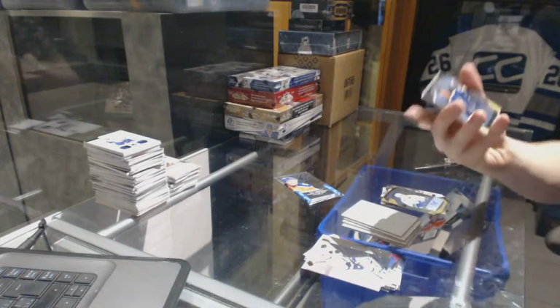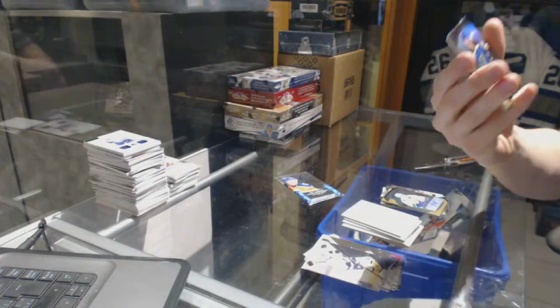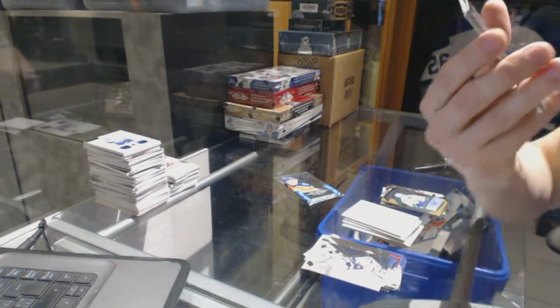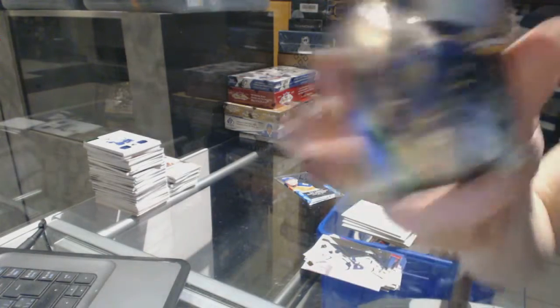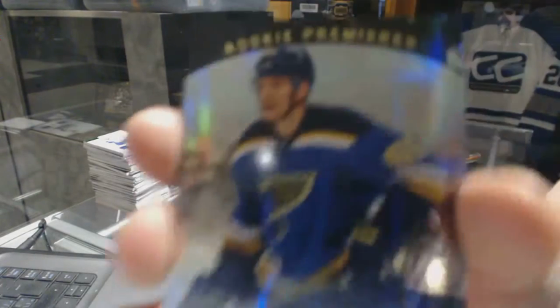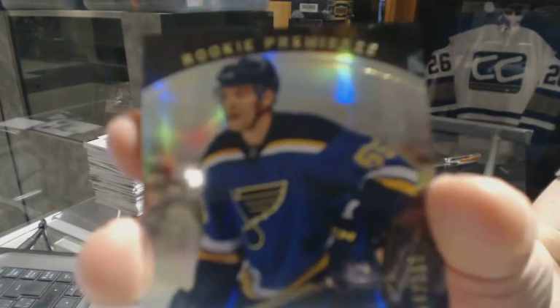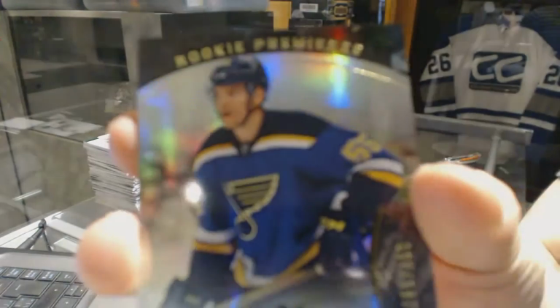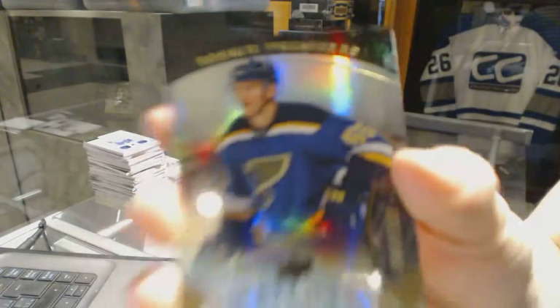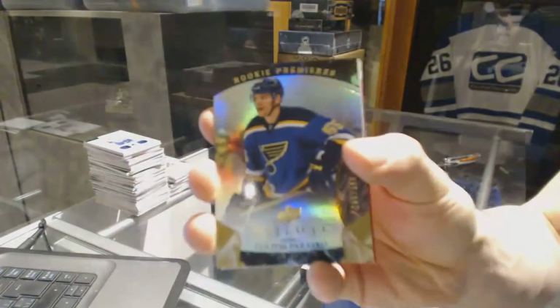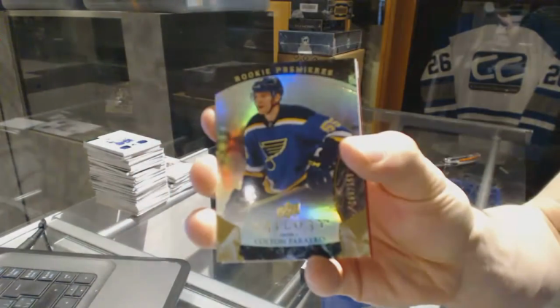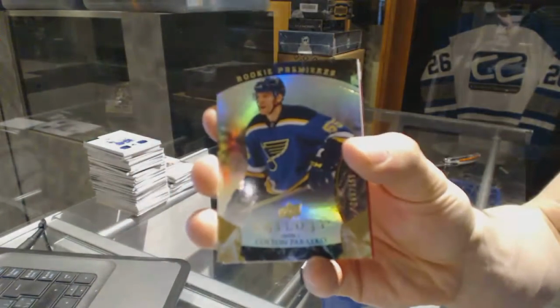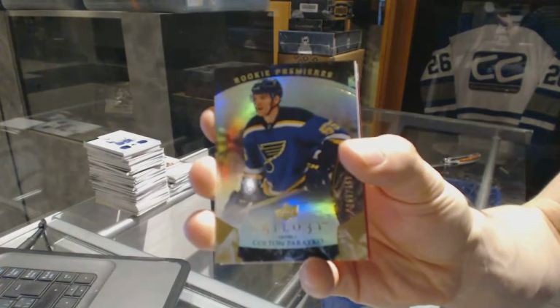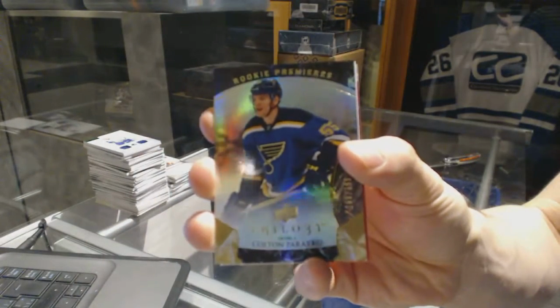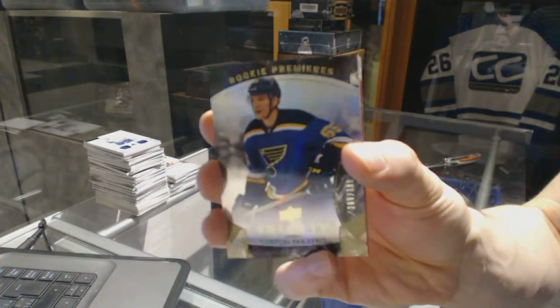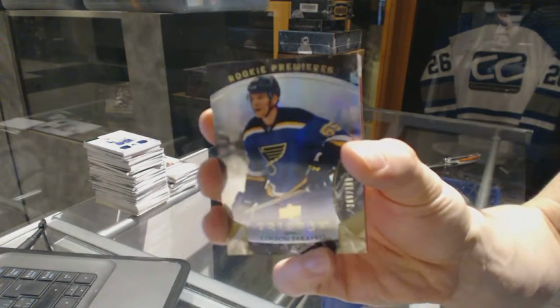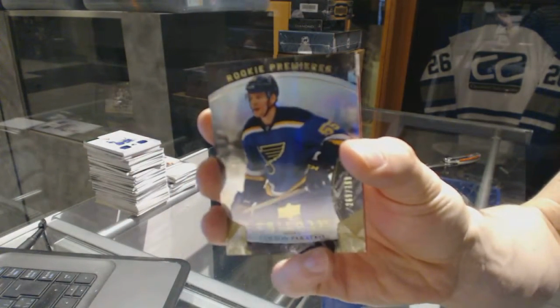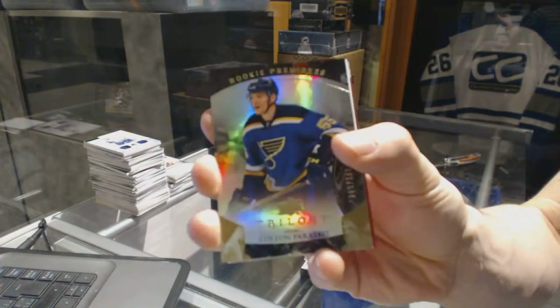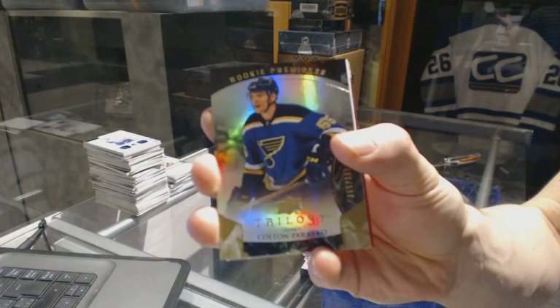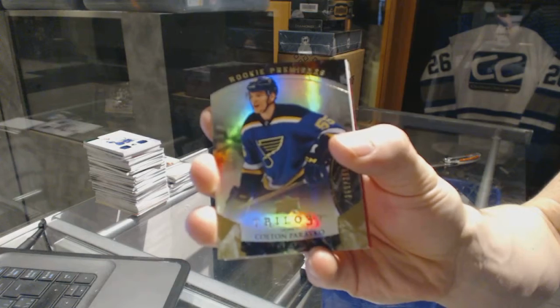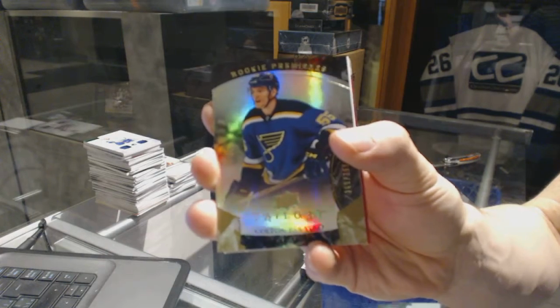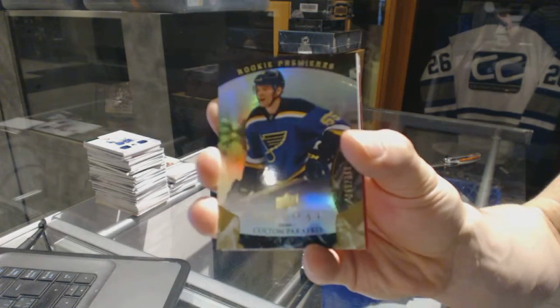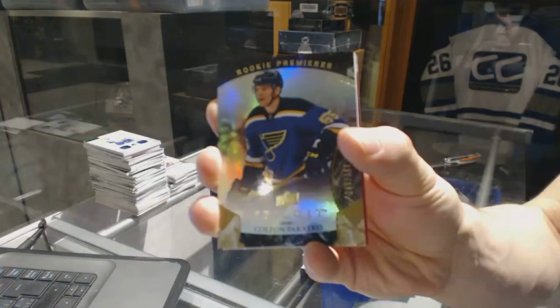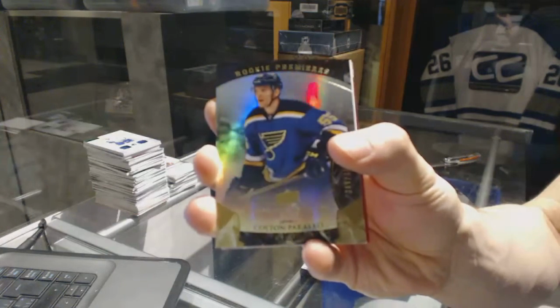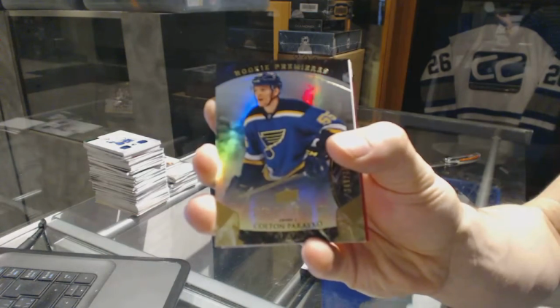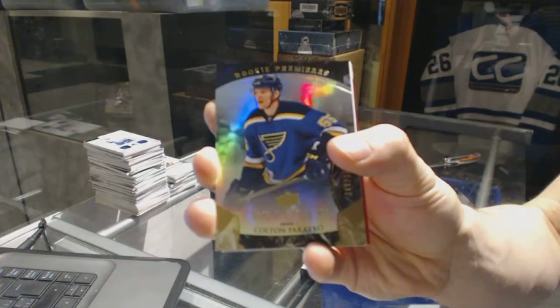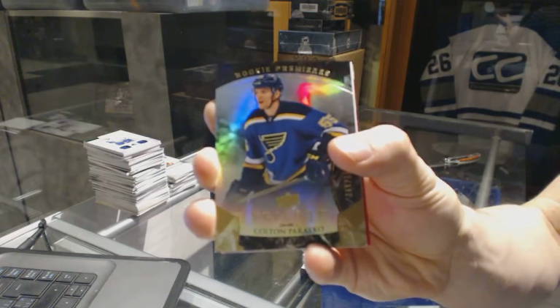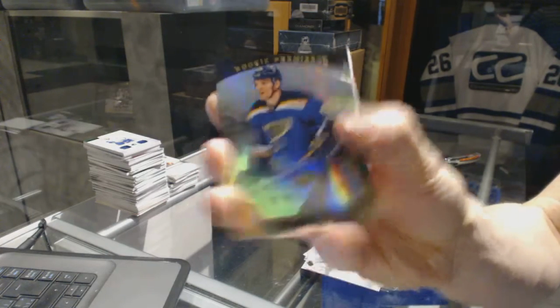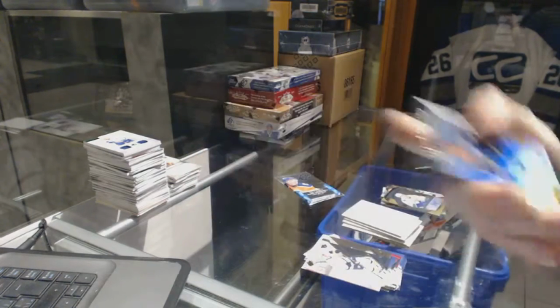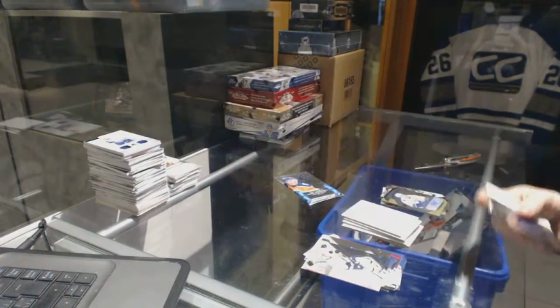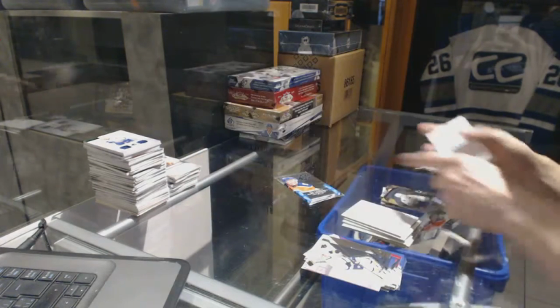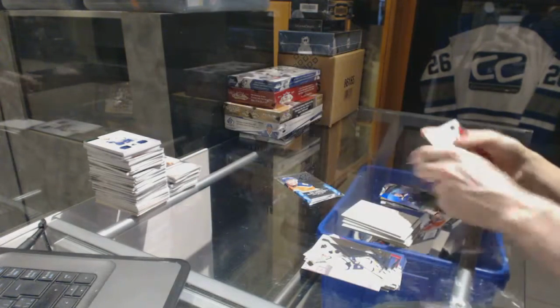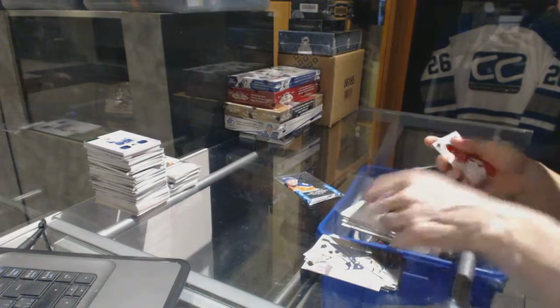Trilogy rookie numbered to $7.99 for the St. Louis Blues, Colton Pareko.